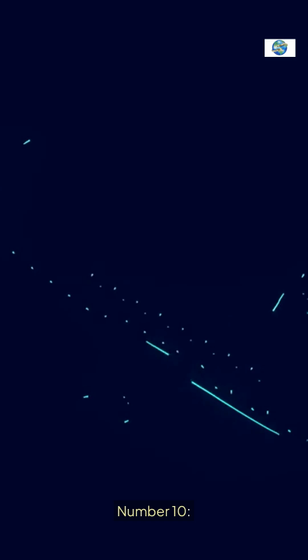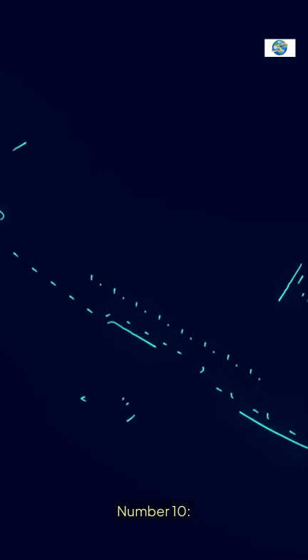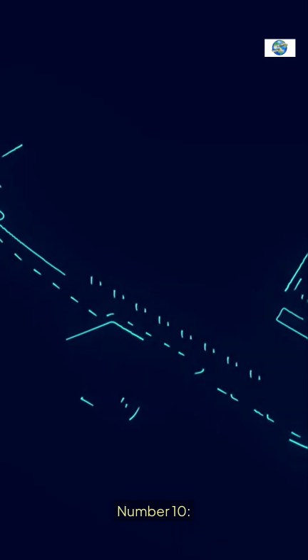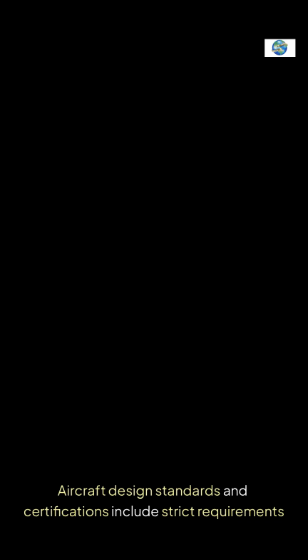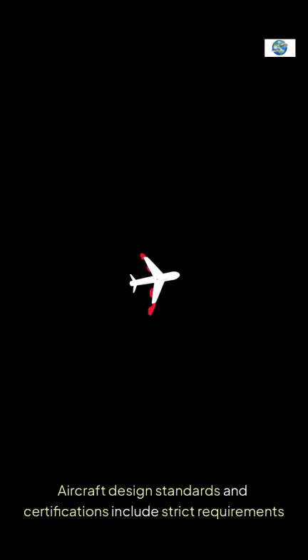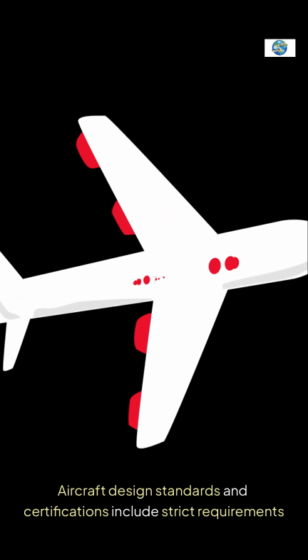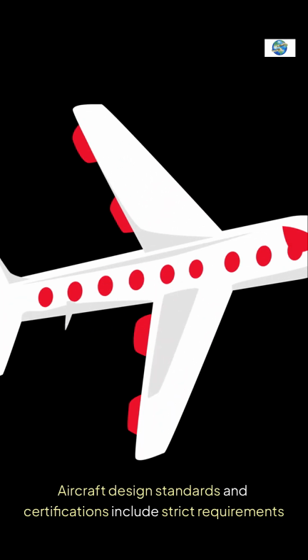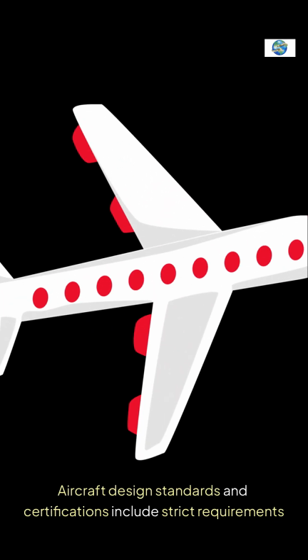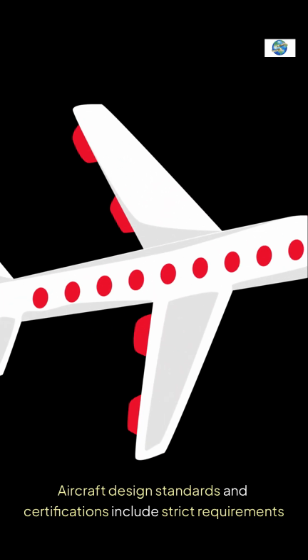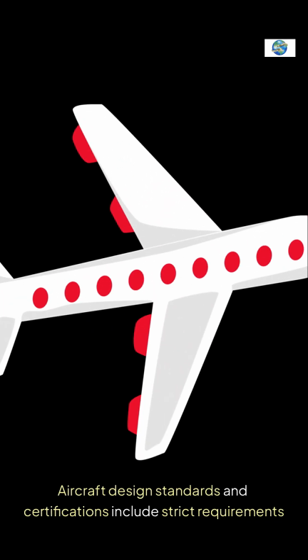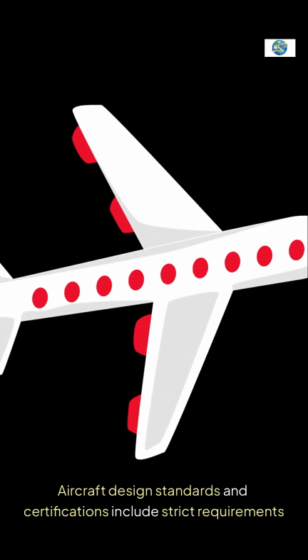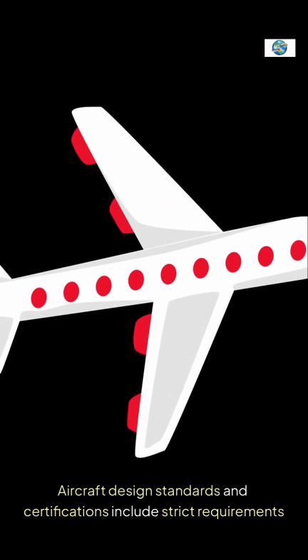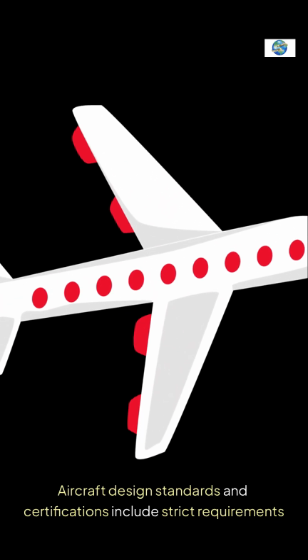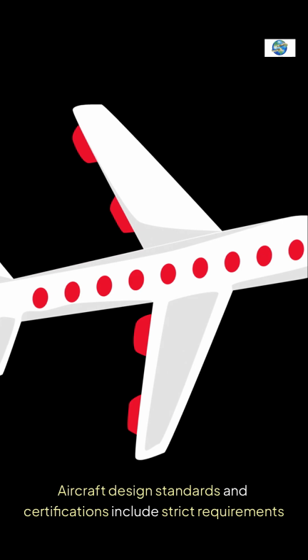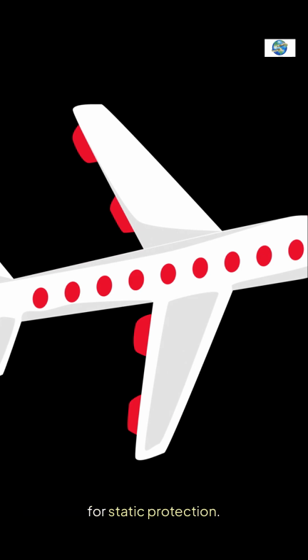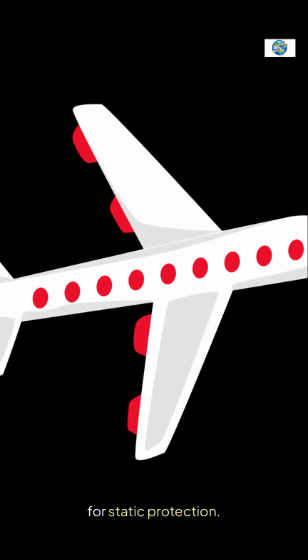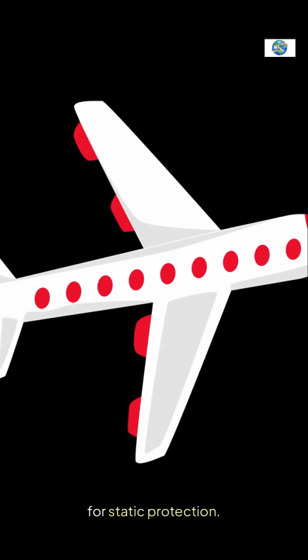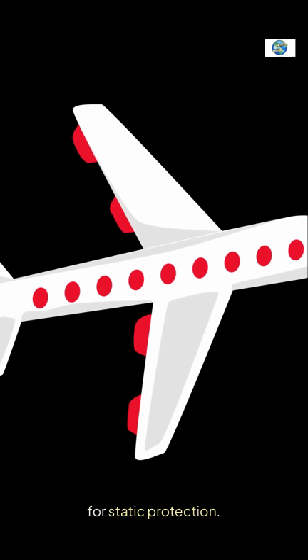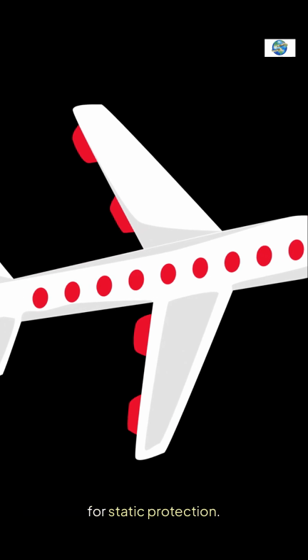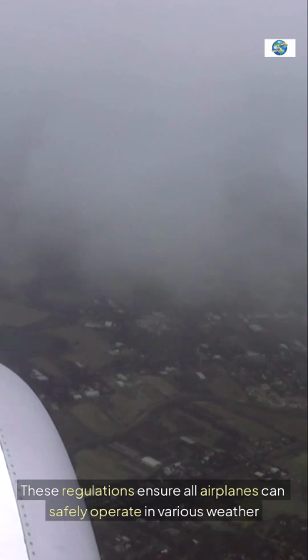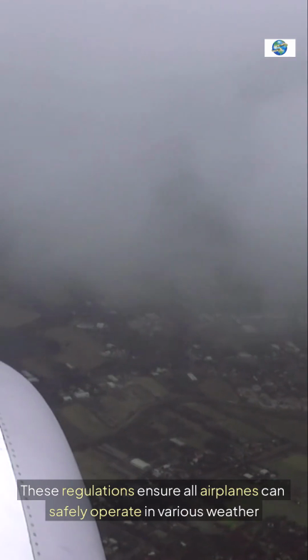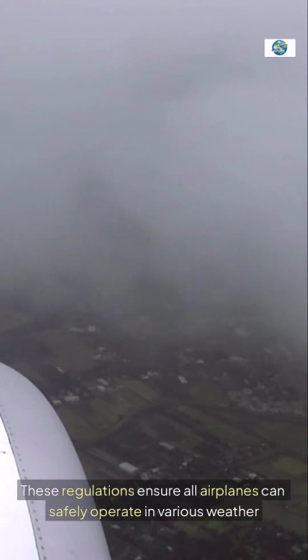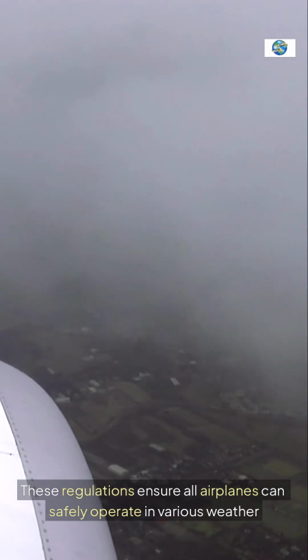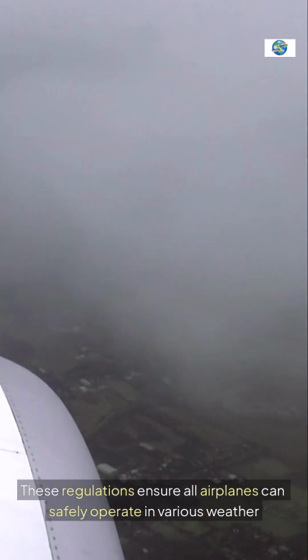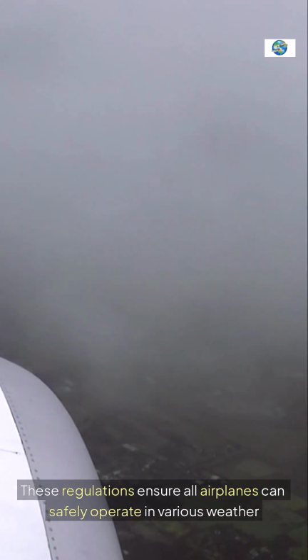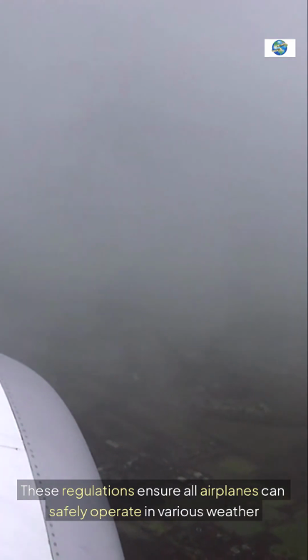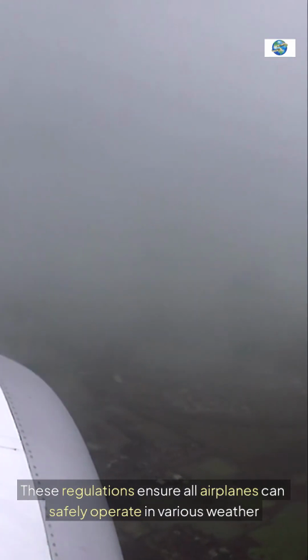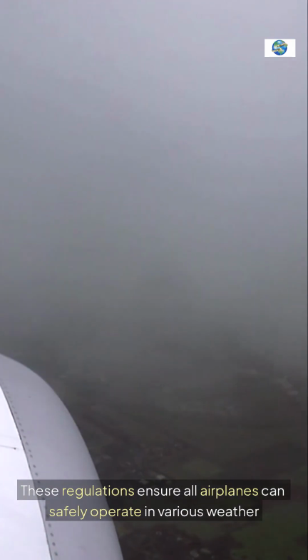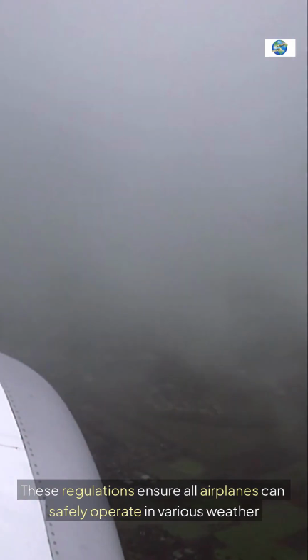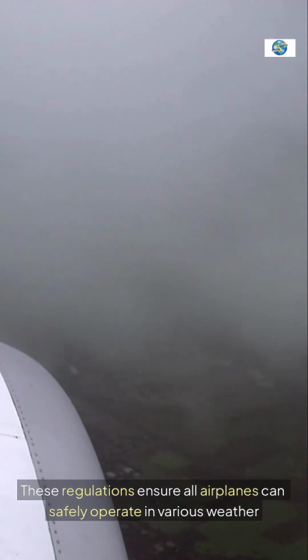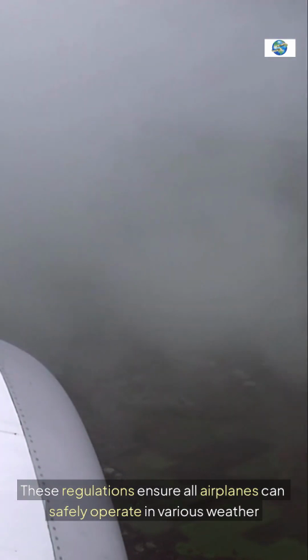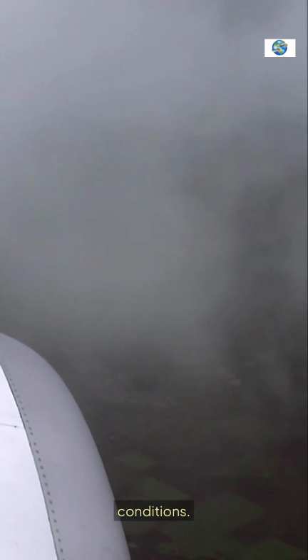Number ten: aircraft design standards and certifications include strict requirements for static protection. These regulations ensure all airplanes can safely operate in various weather conditions.